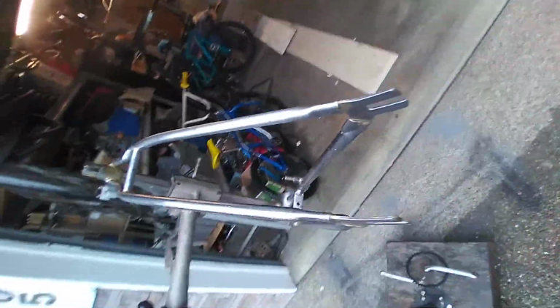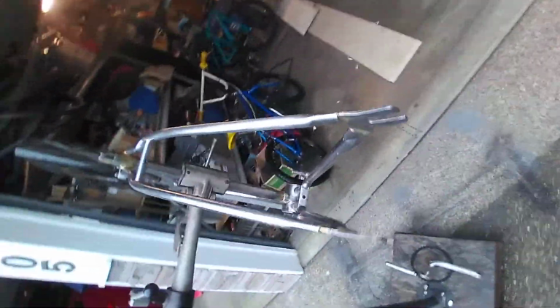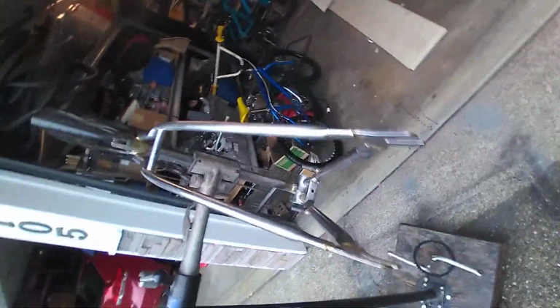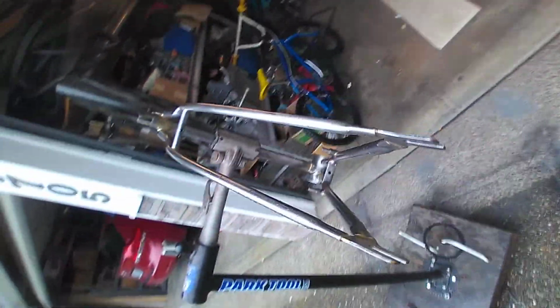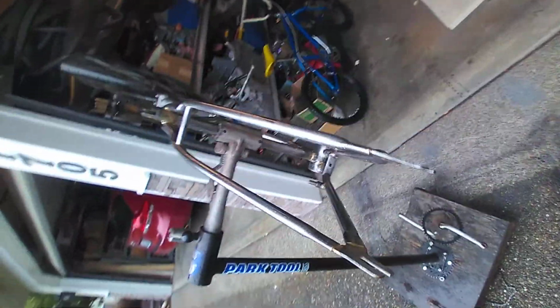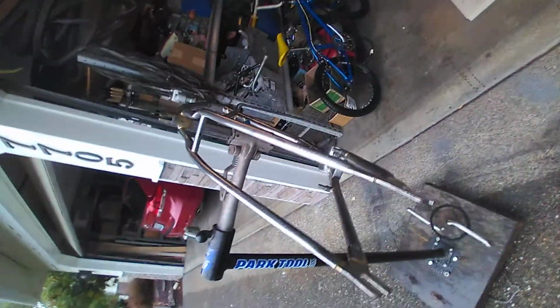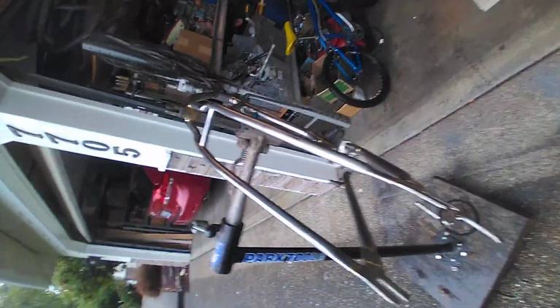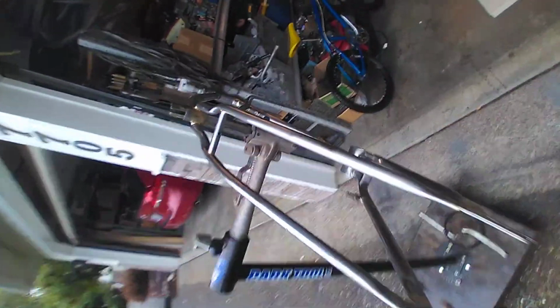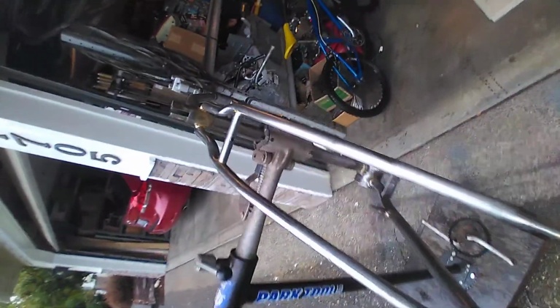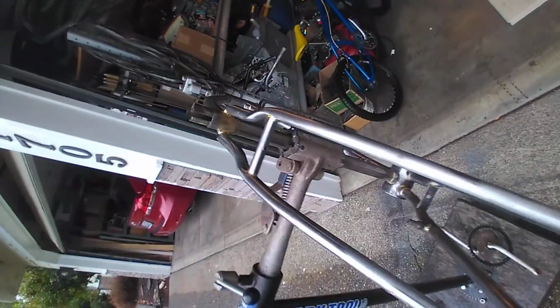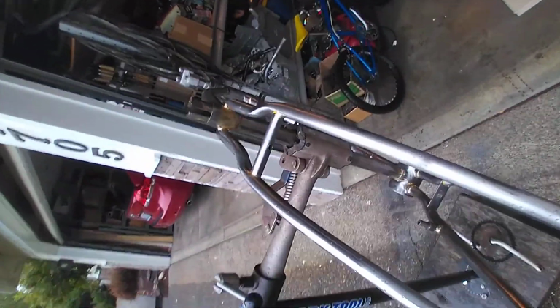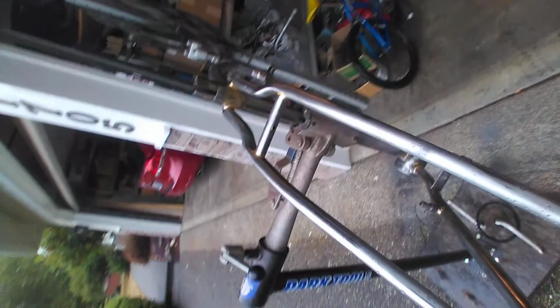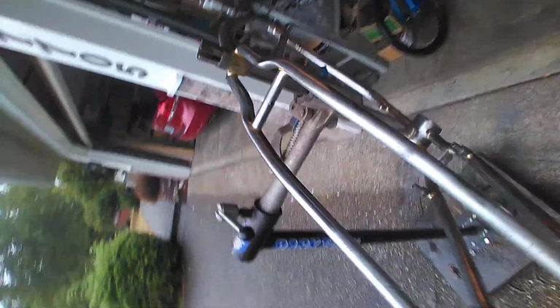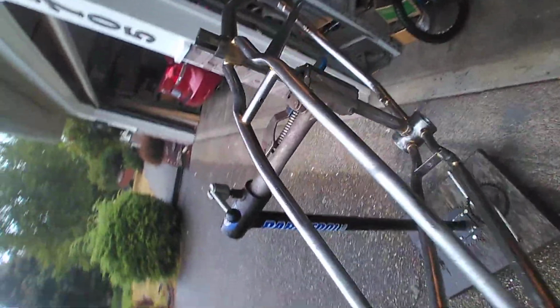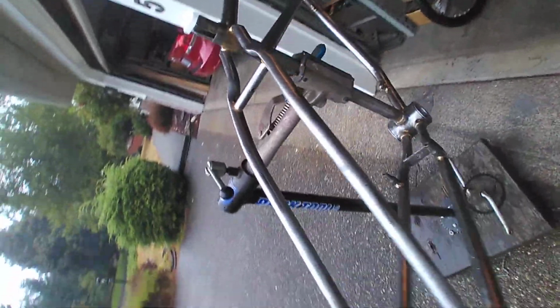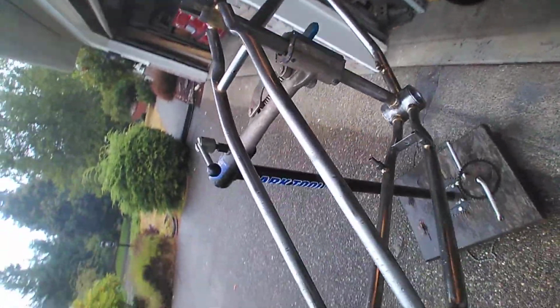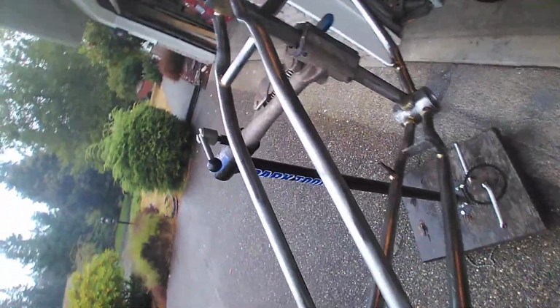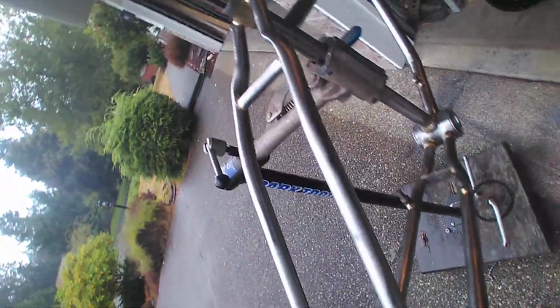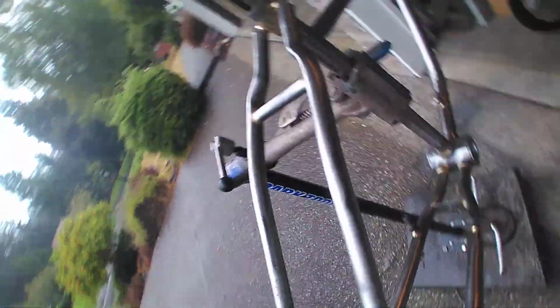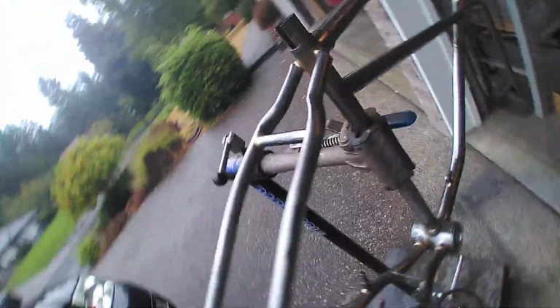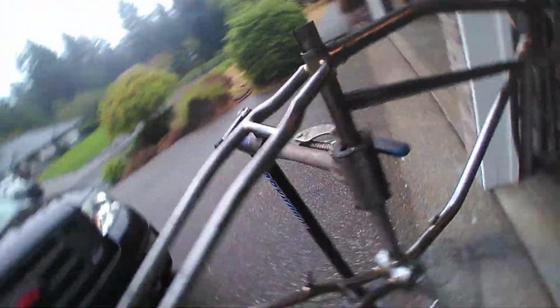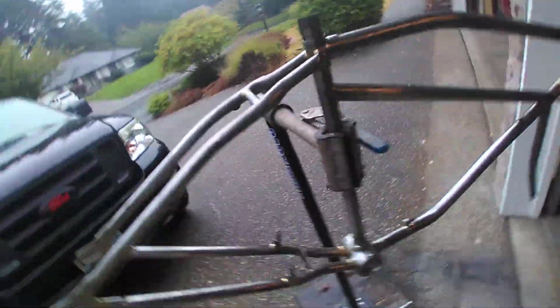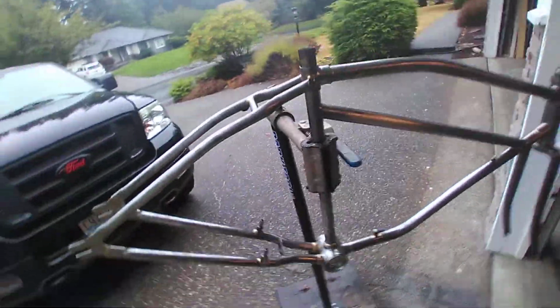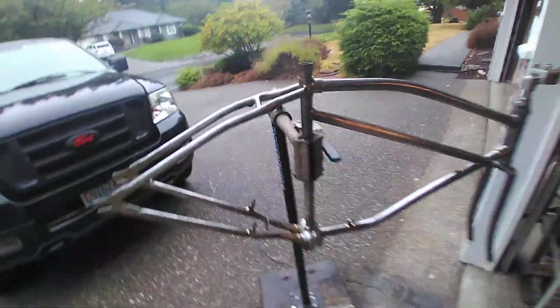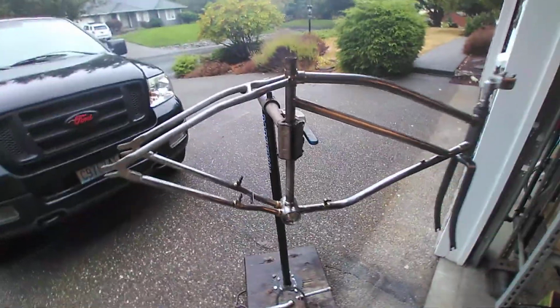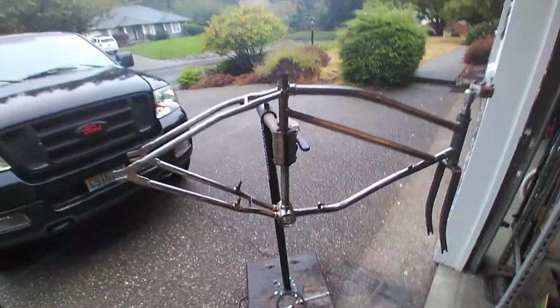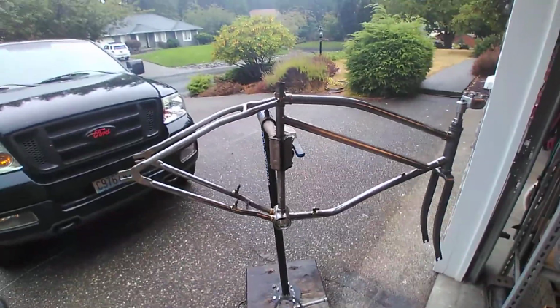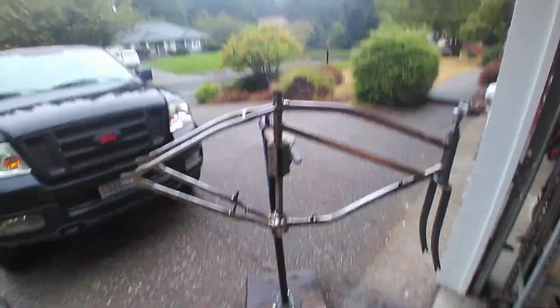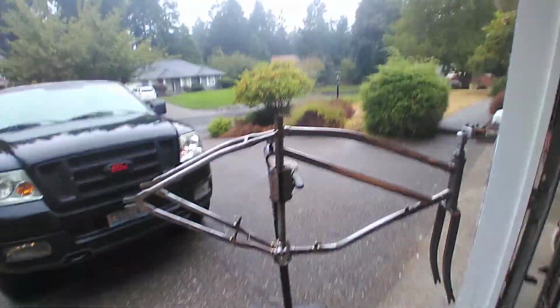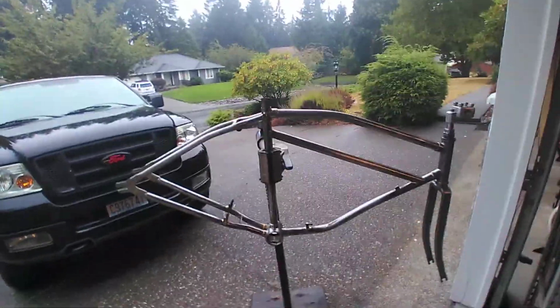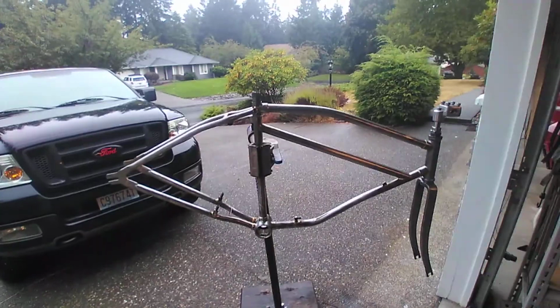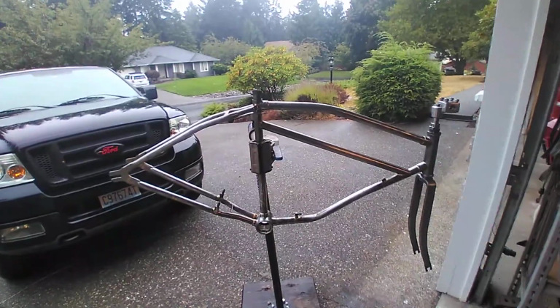We're finally getting some rain here, so kind of moving it indoors. Pretty soon we're putting this one together.